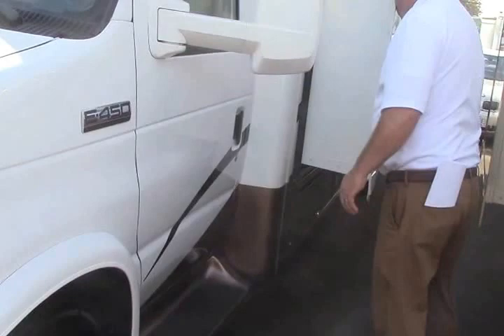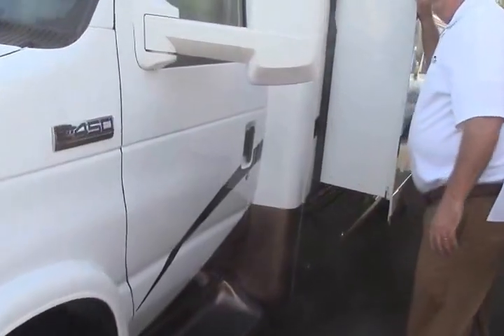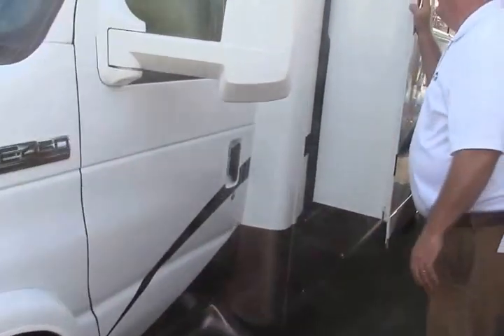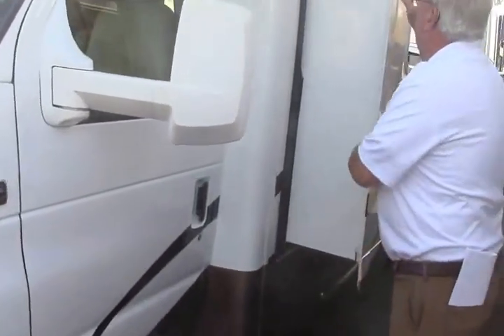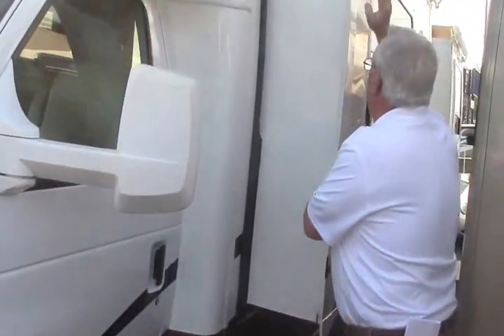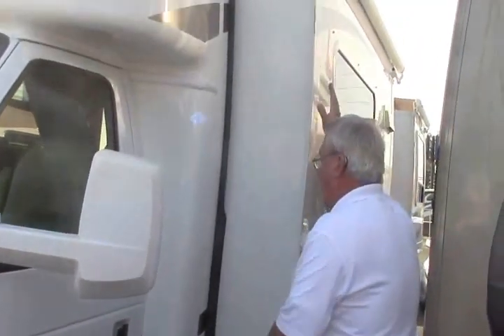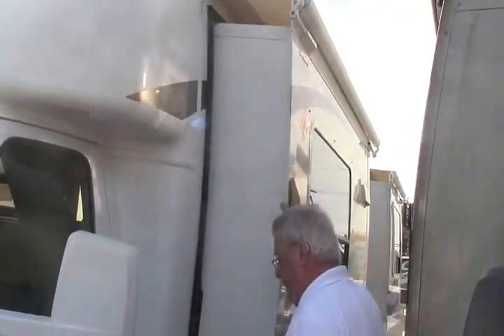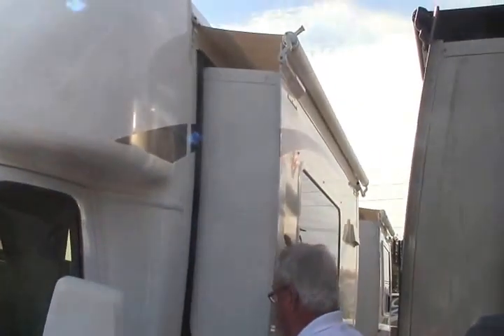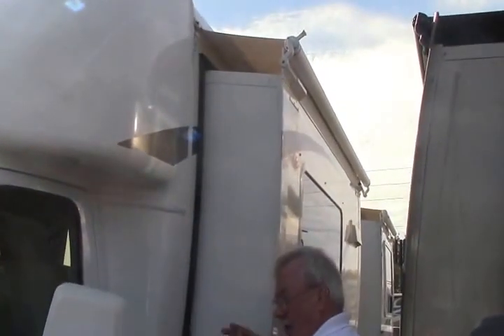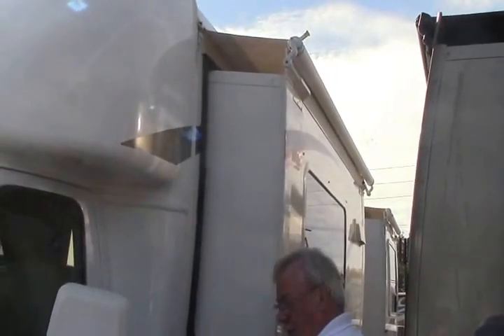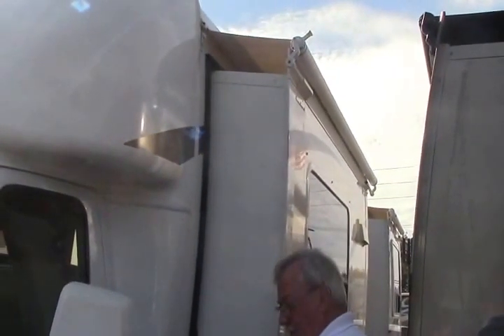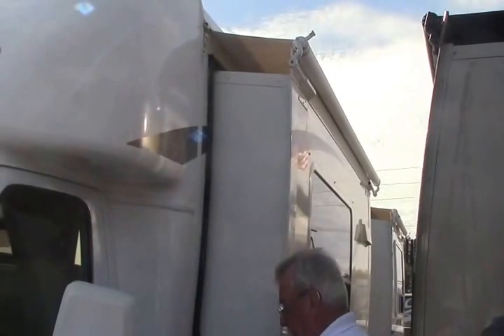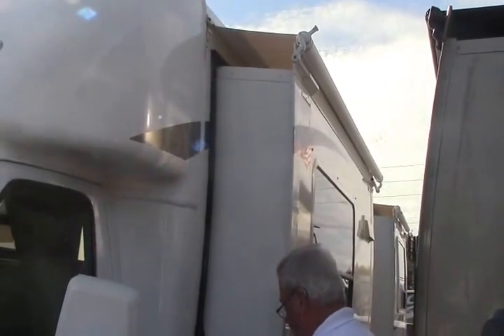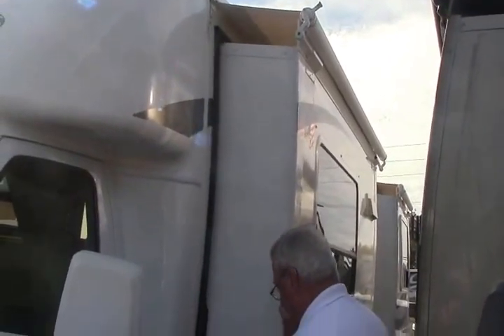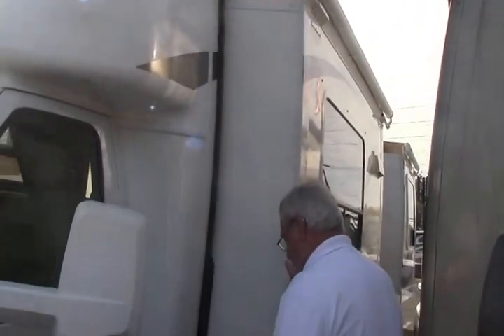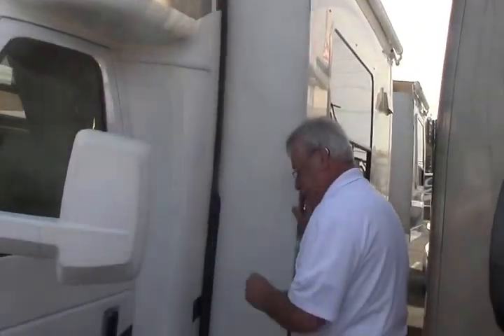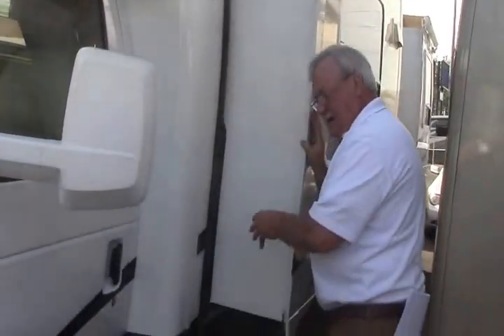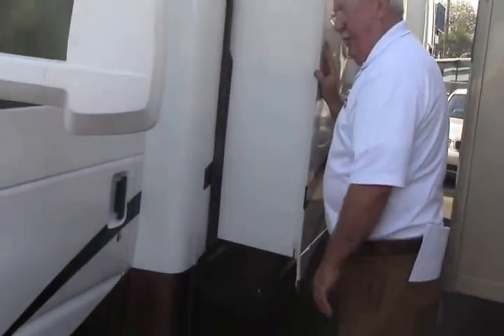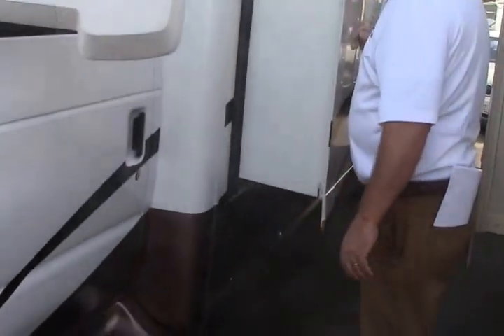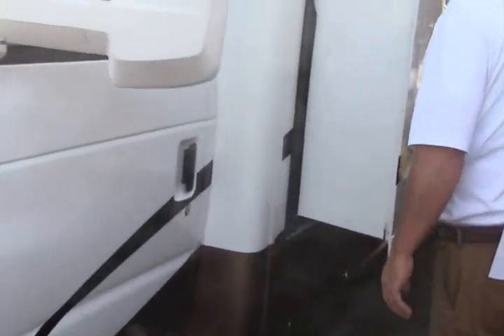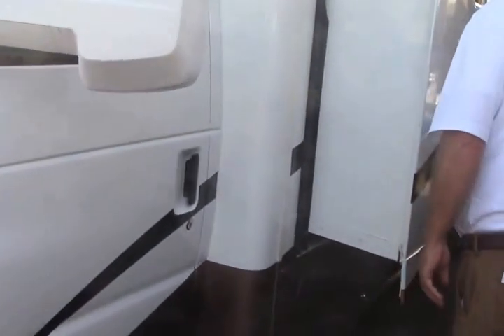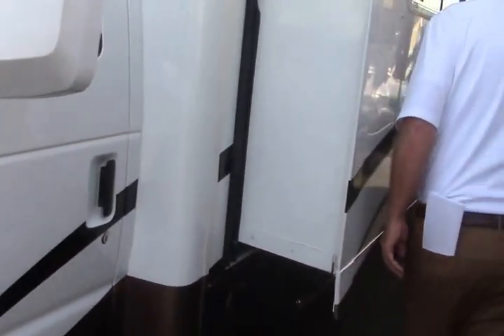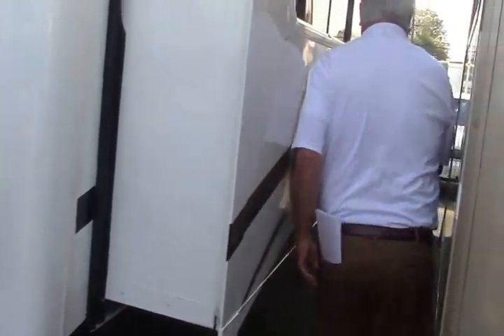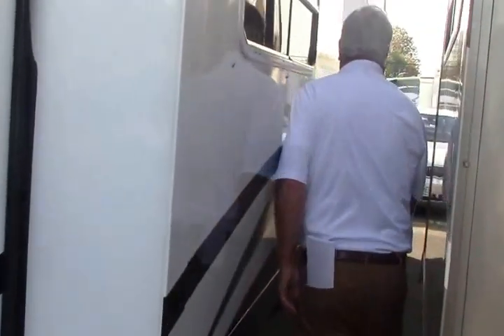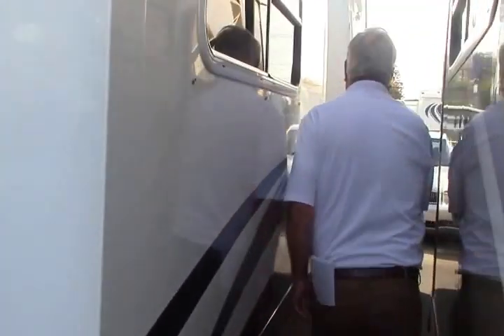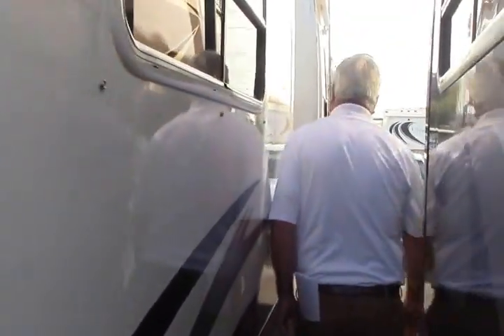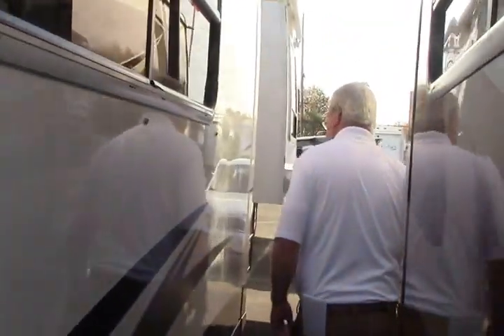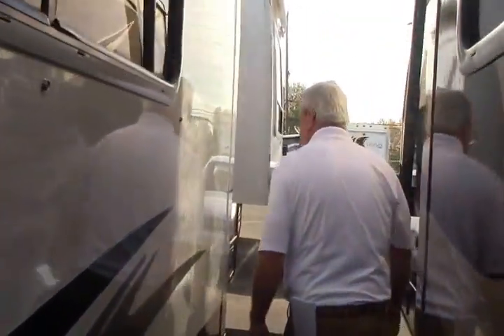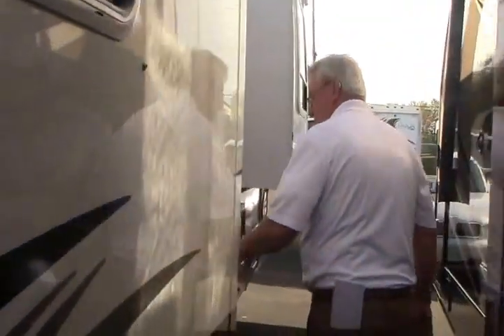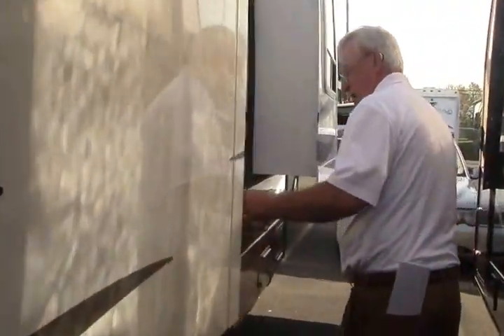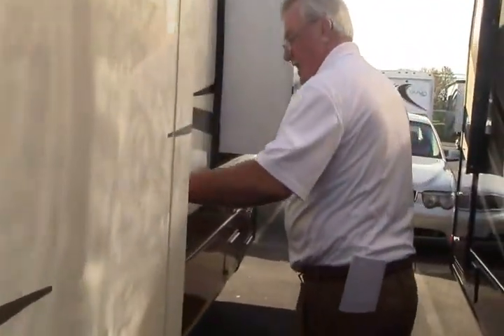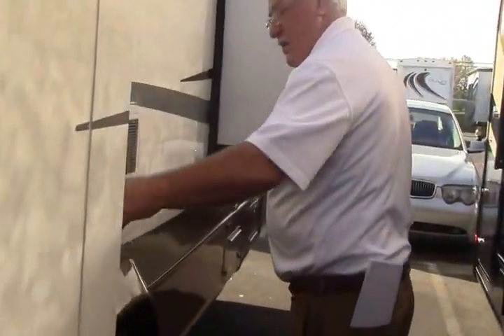This is a three-slide coach, all of them with slide toppers on it. That keeps all that debris from building up on top of your slides when you're out camping. We've got a 4,000 watt Onan generator and an outside shower.